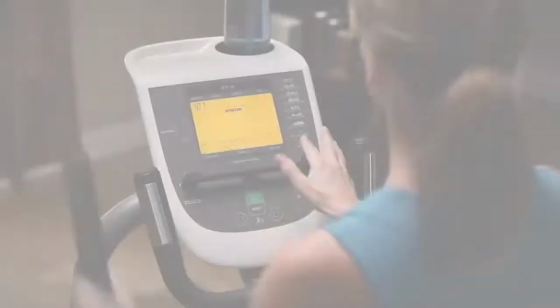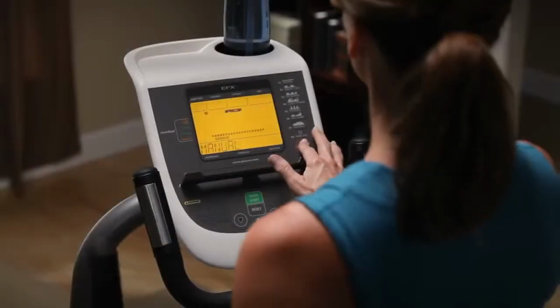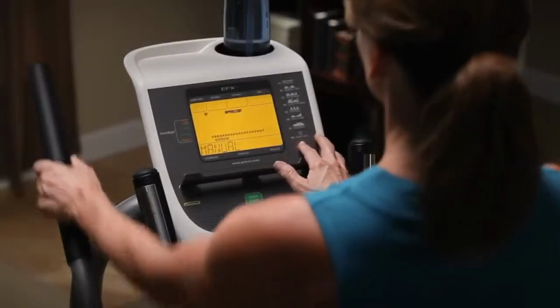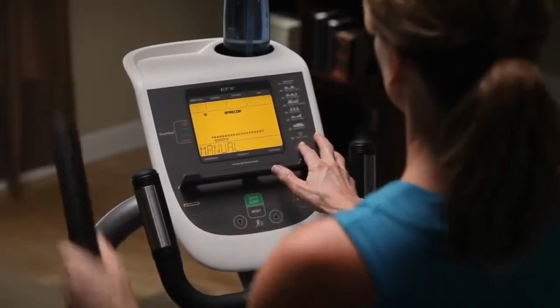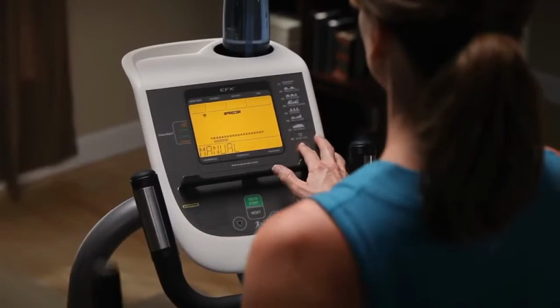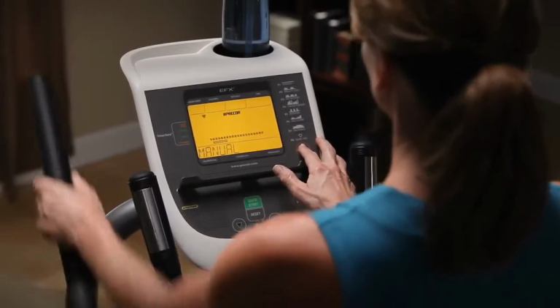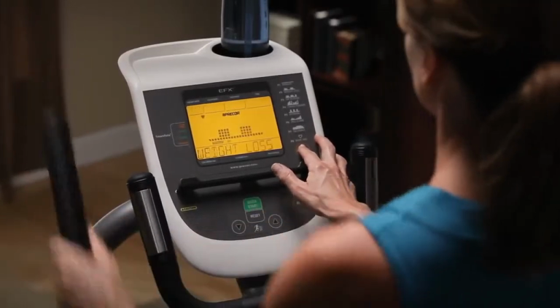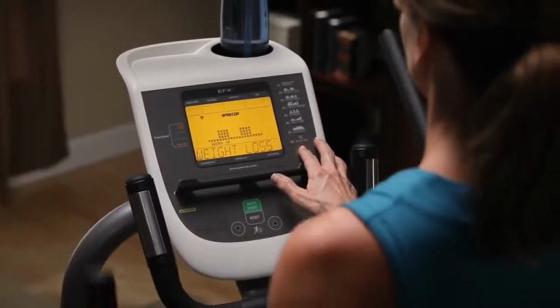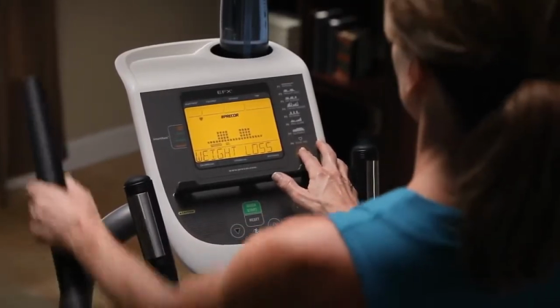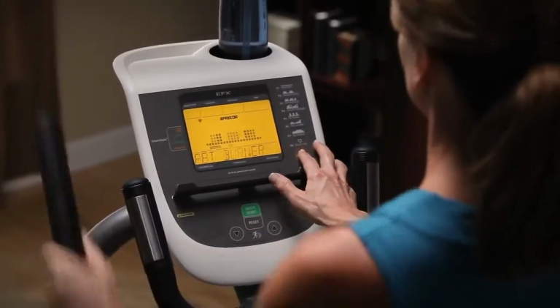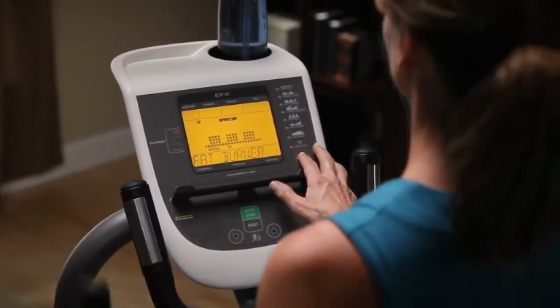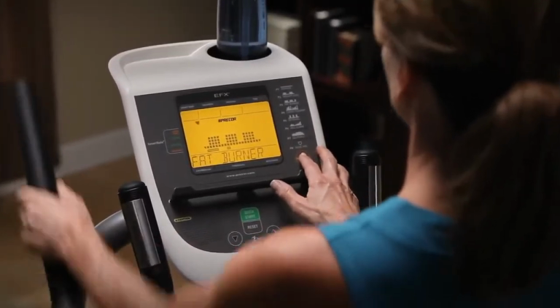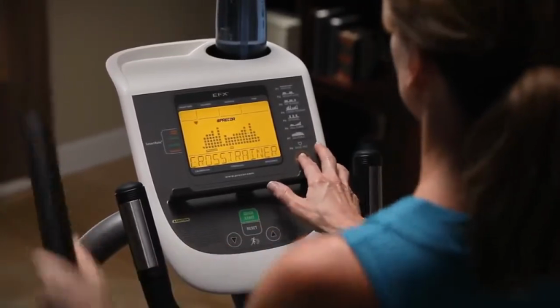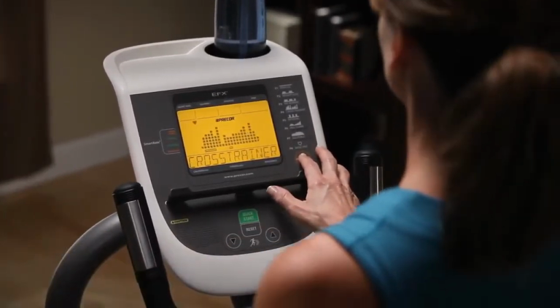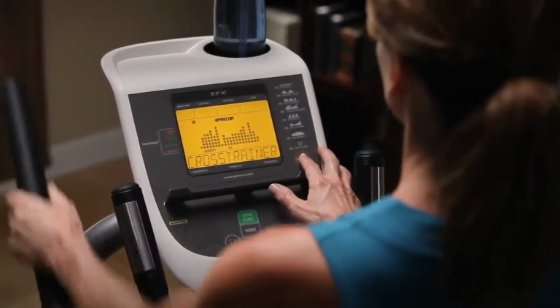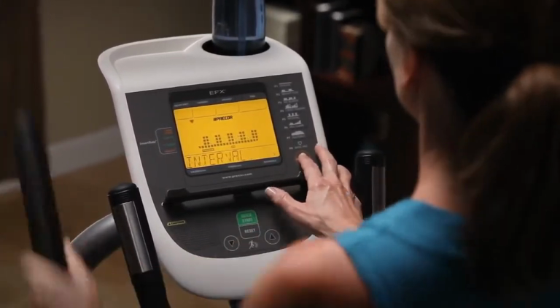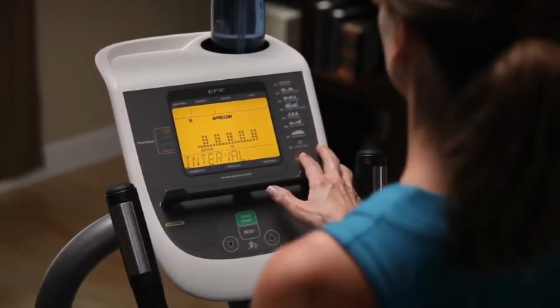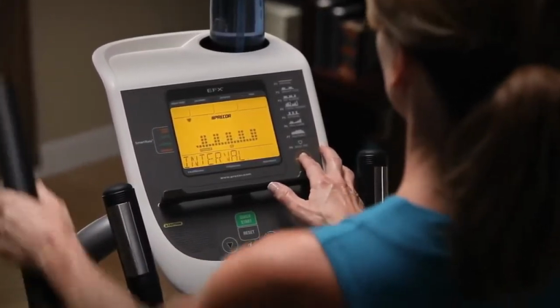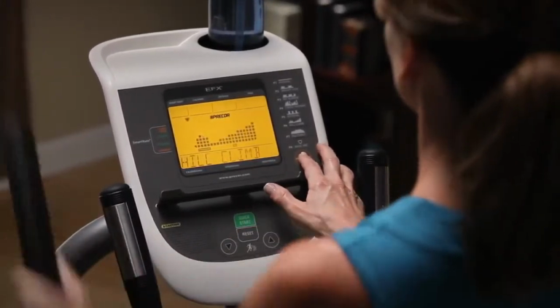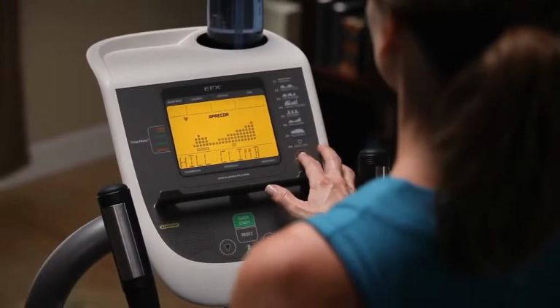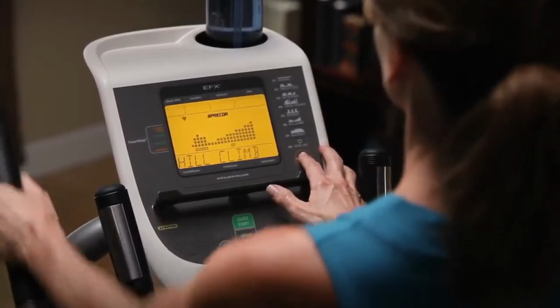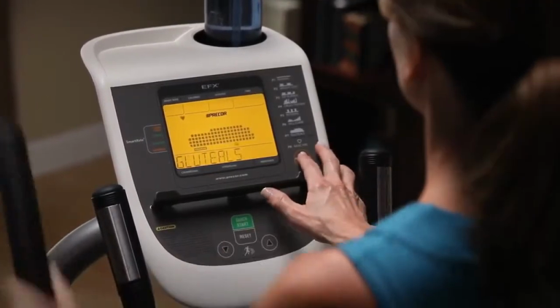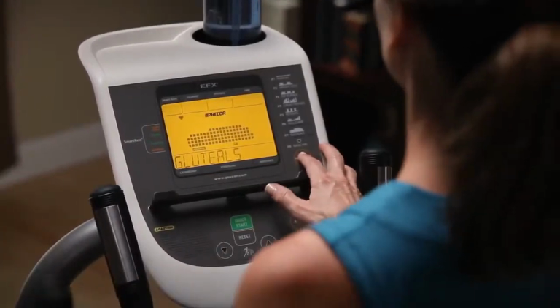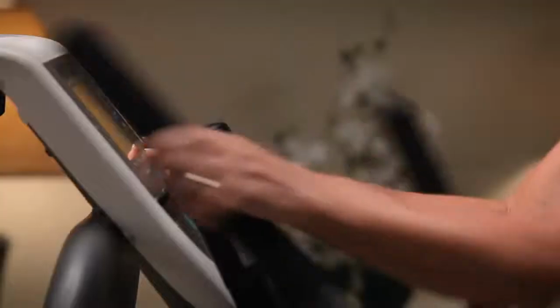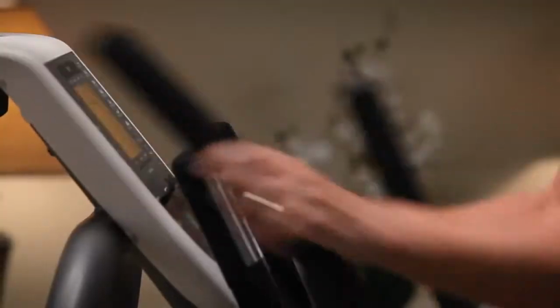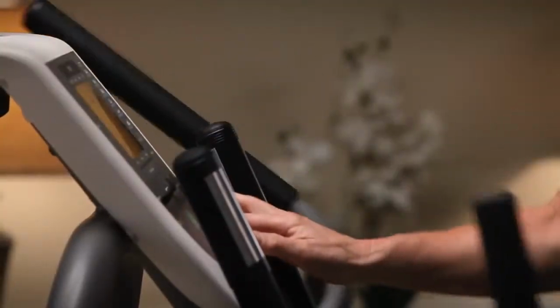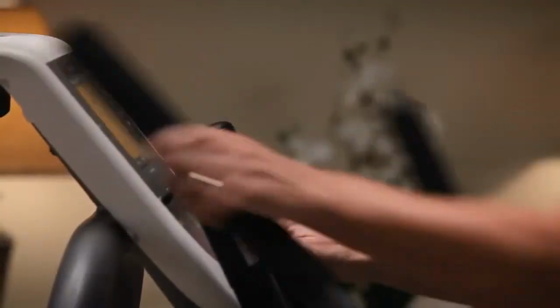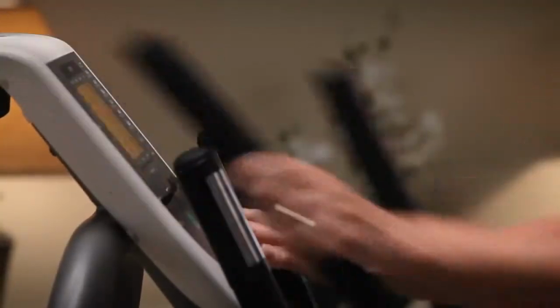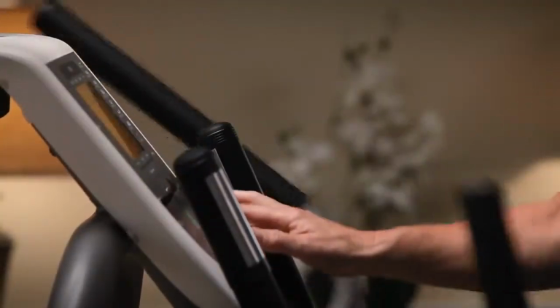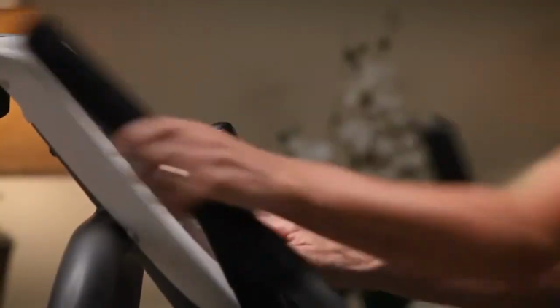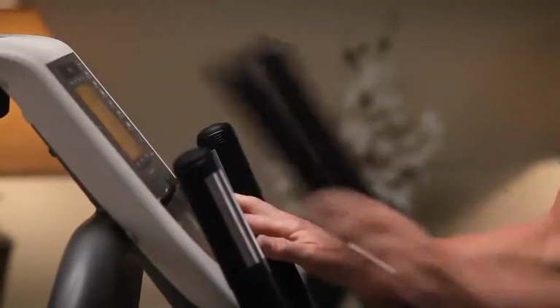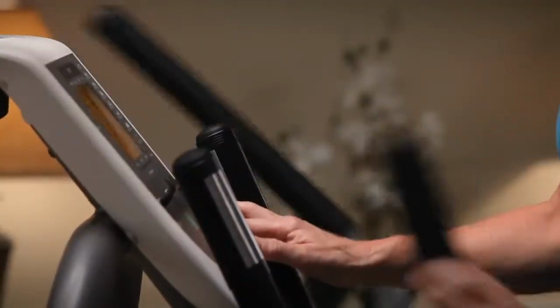Get moving quickly. The easy-to-use console lets you access eight pre-programmed workouts to keep exercise interesting and 16 resistance levels to keep you challenged.